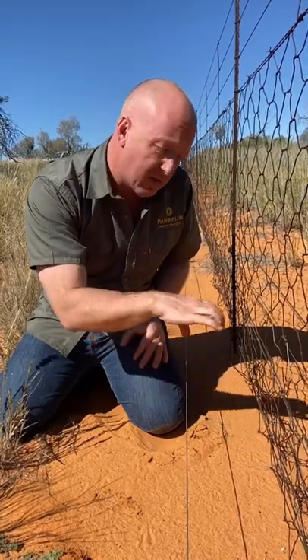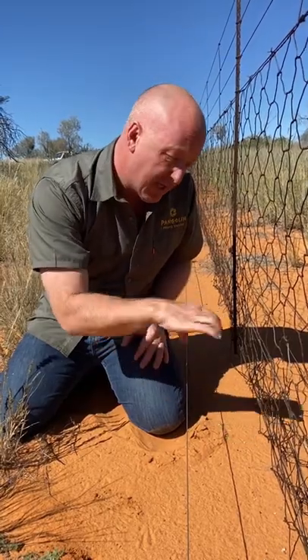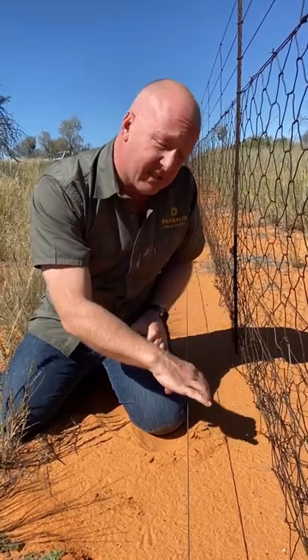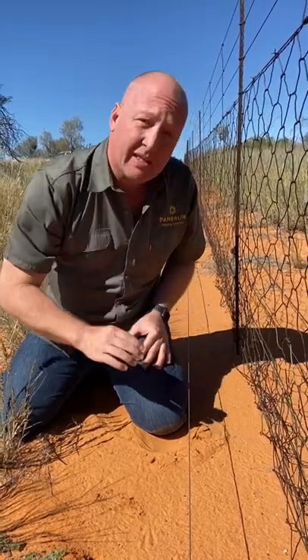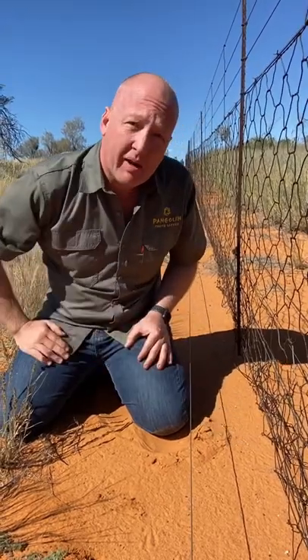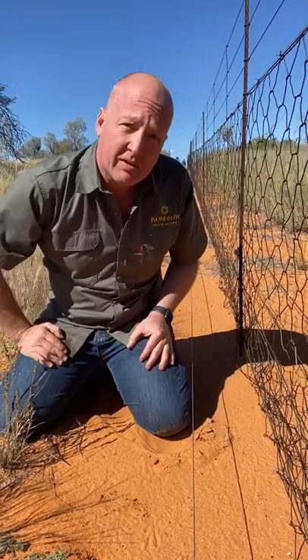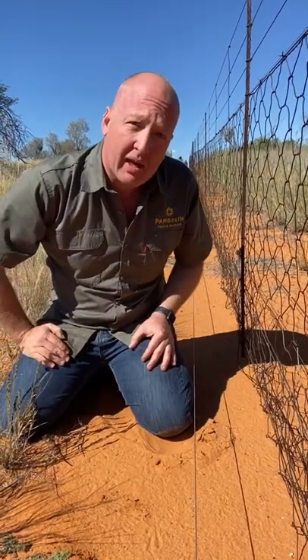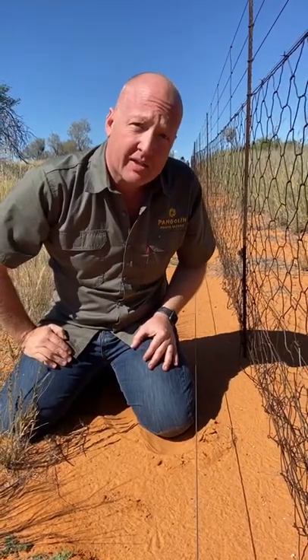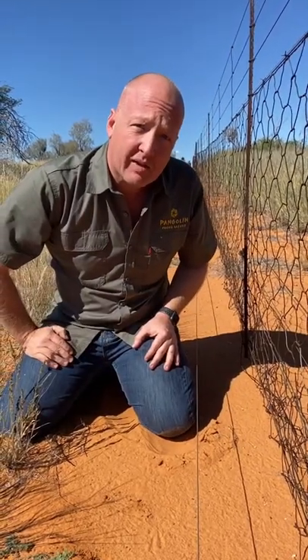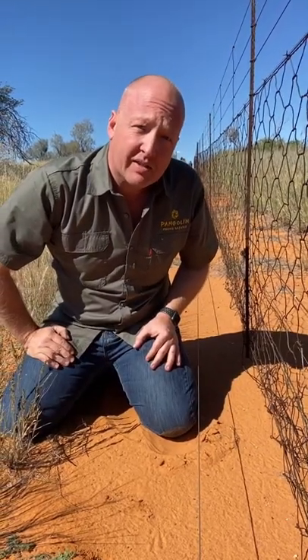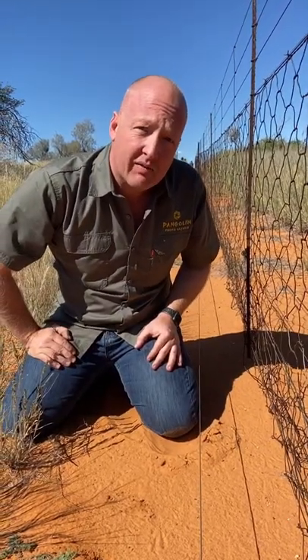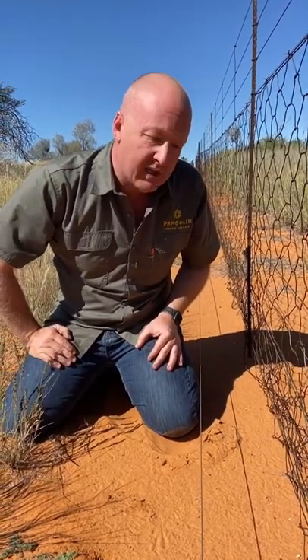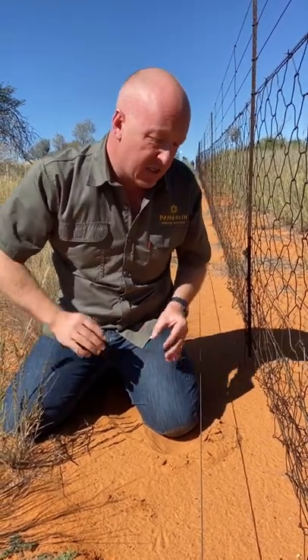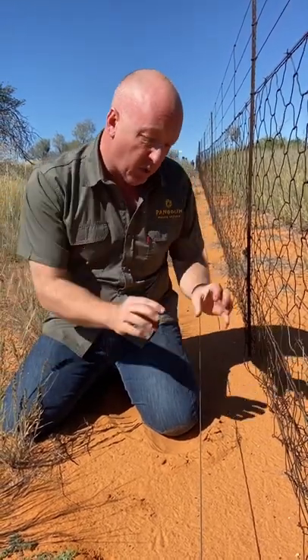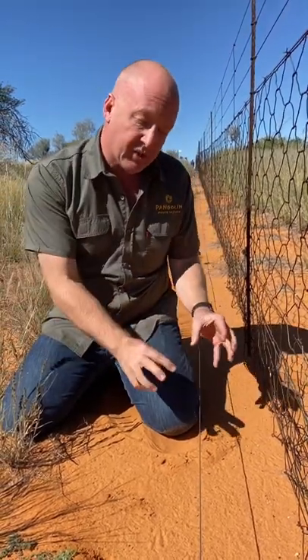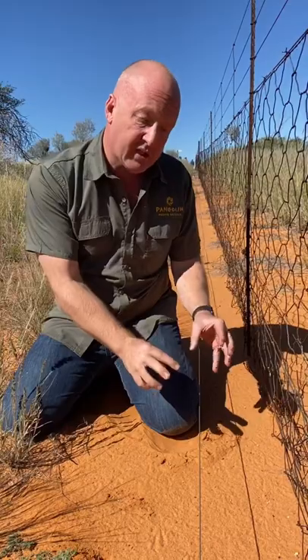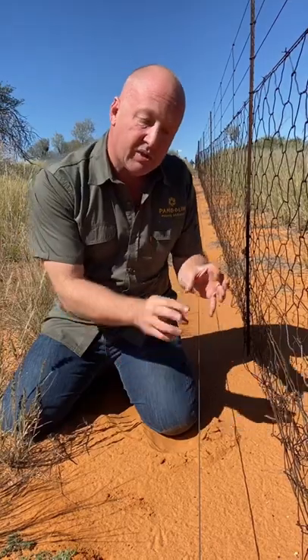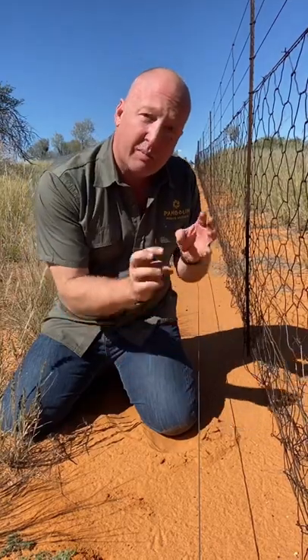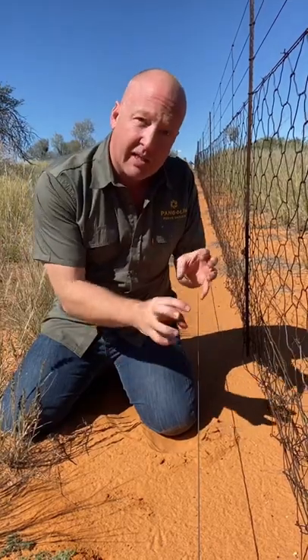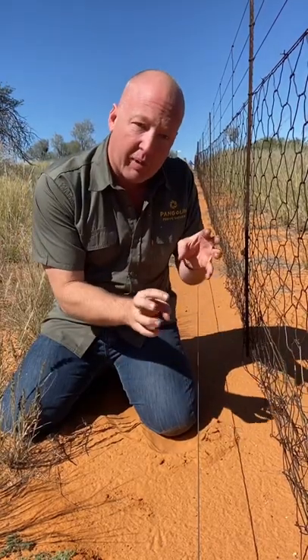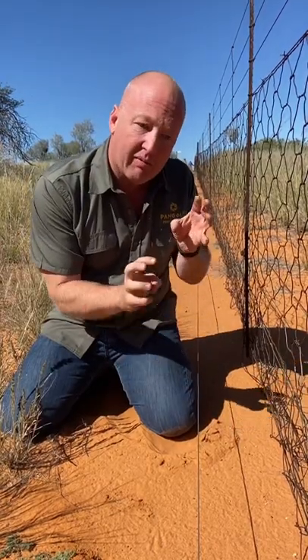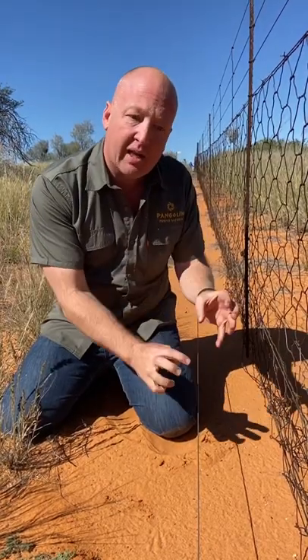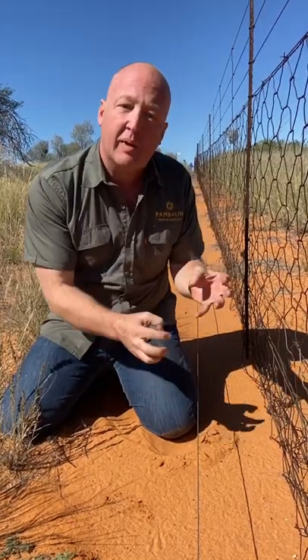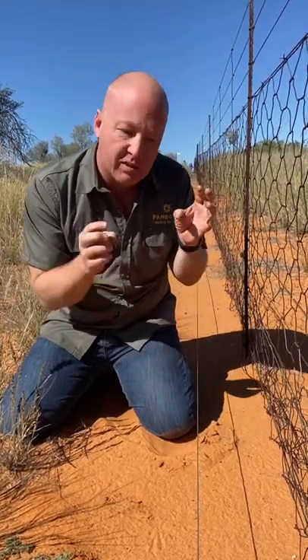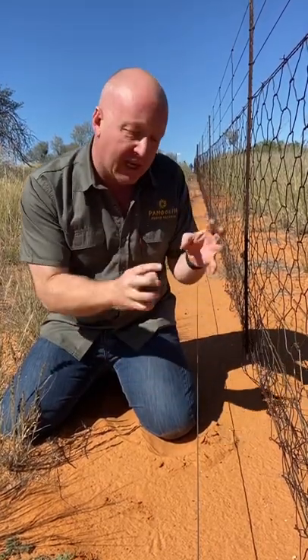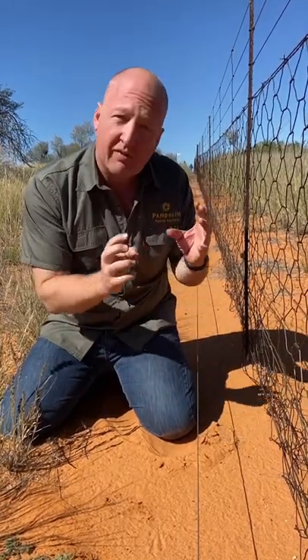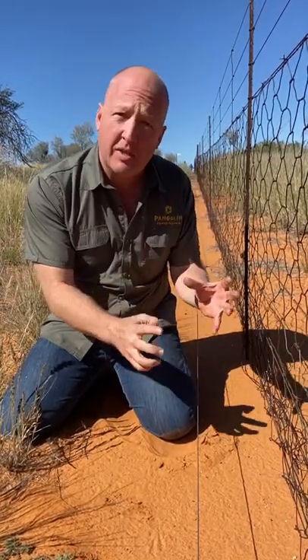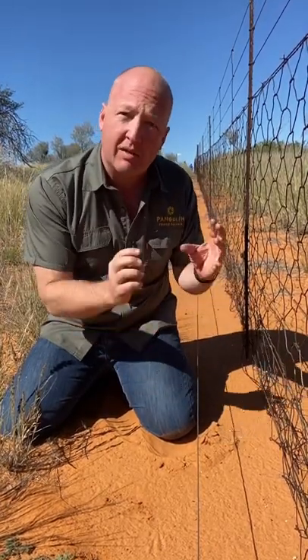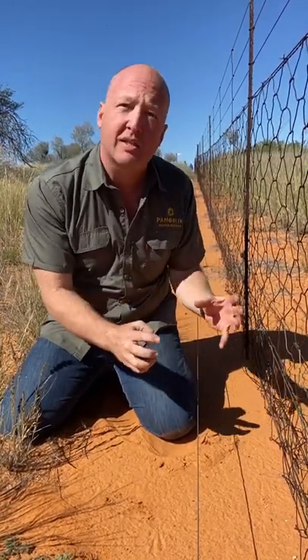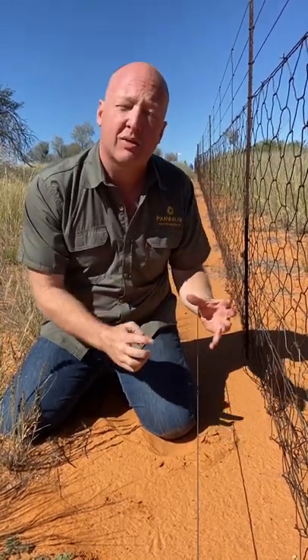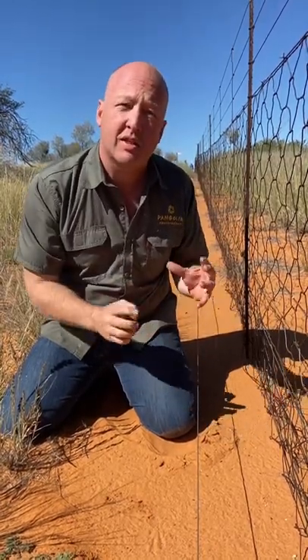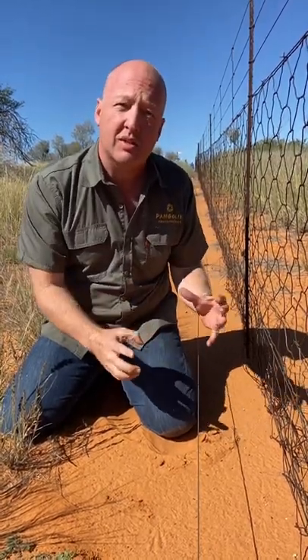It's estimated about a thousand pangolins die on these fences every year. So what we're trying to do is make these more pangolin friendly, and we're here to engage with the farmers and the fence installers to do so.